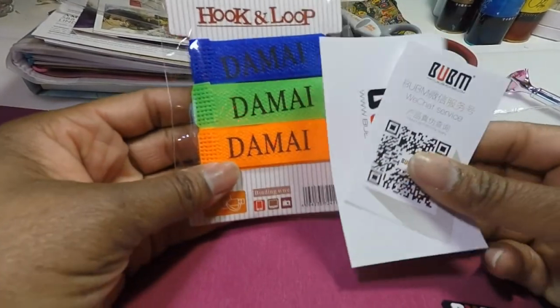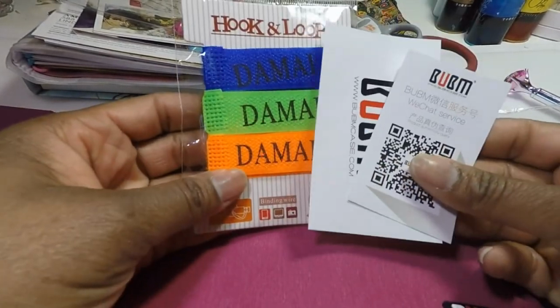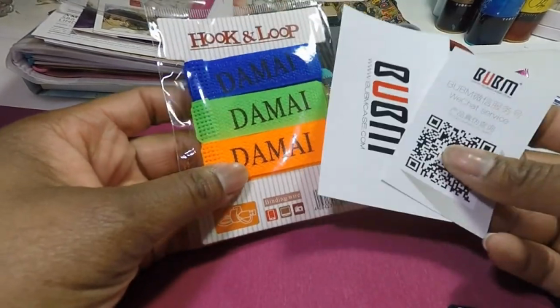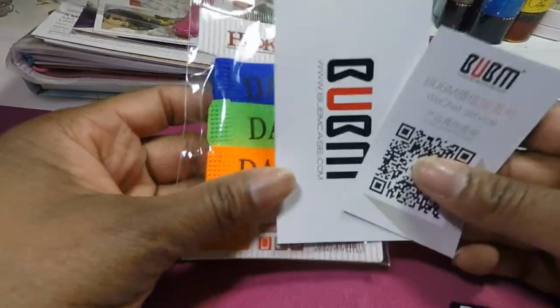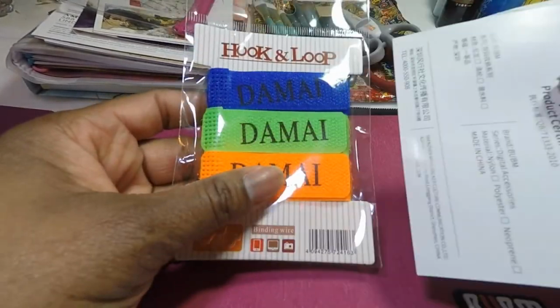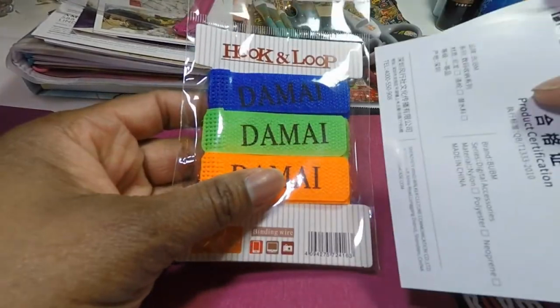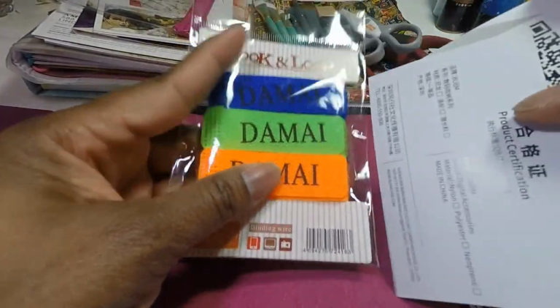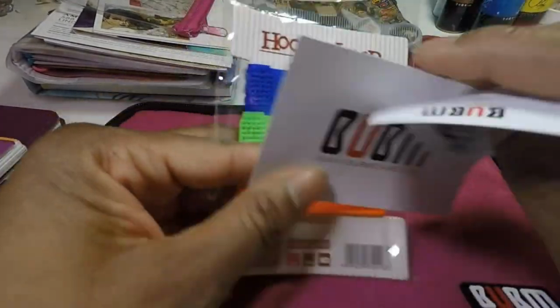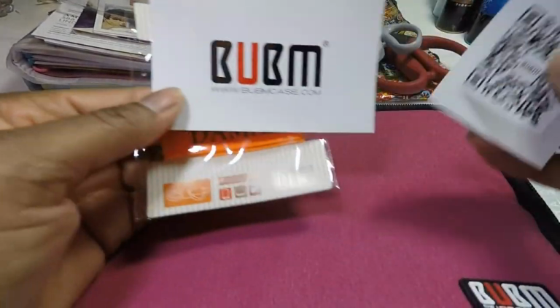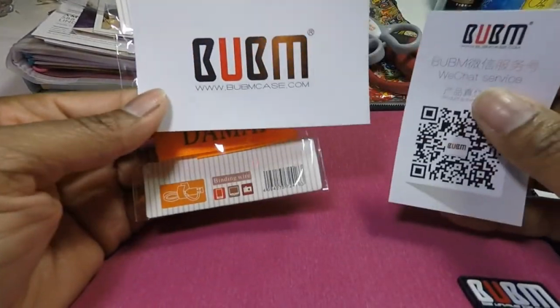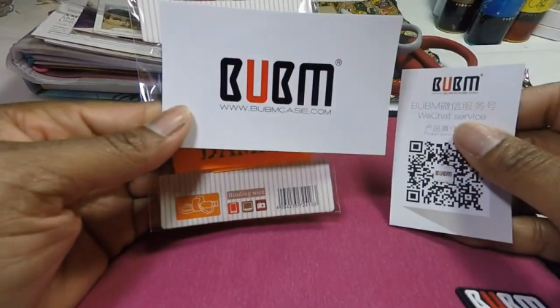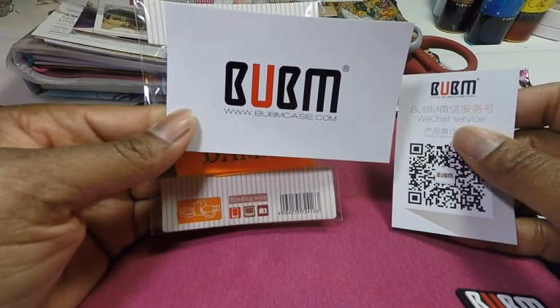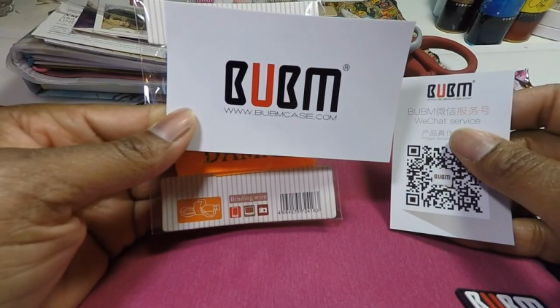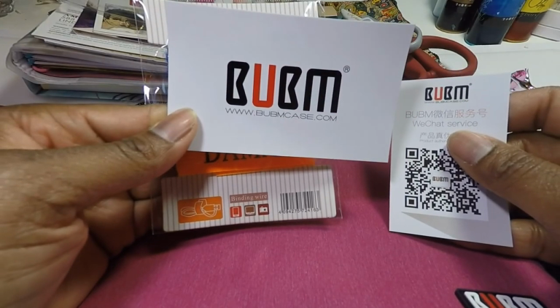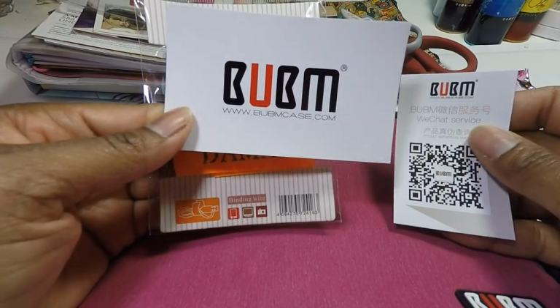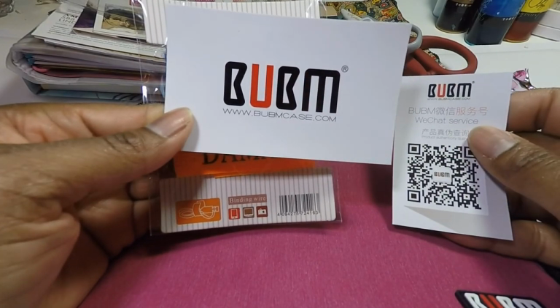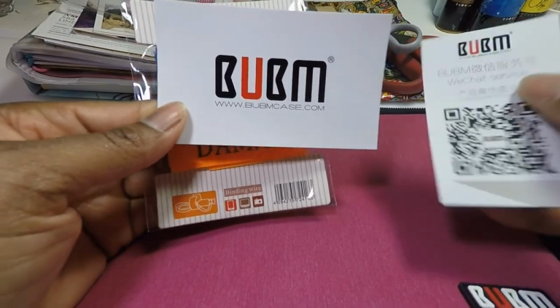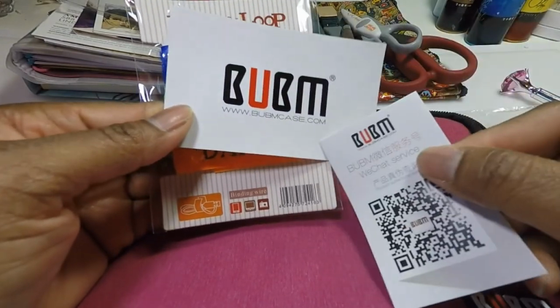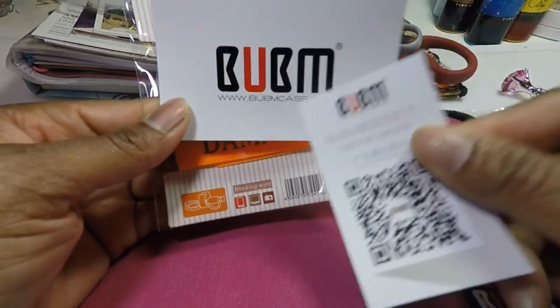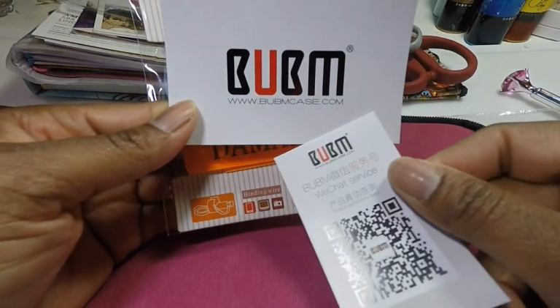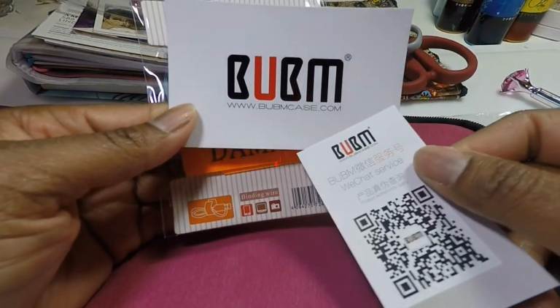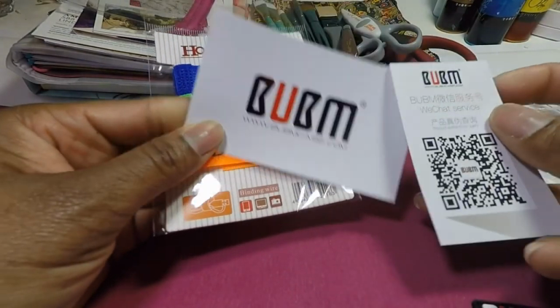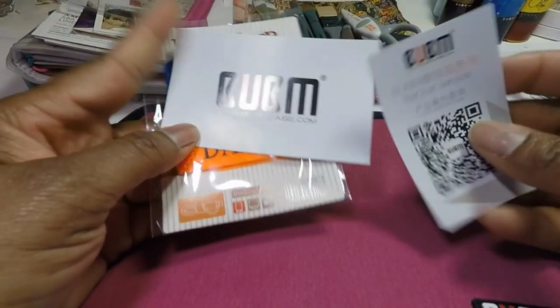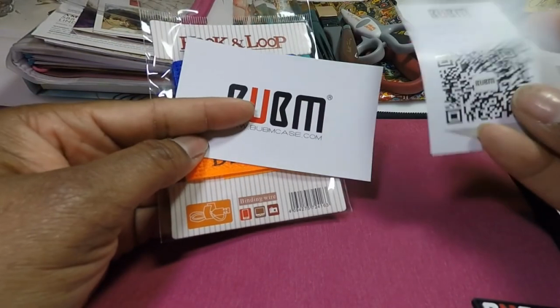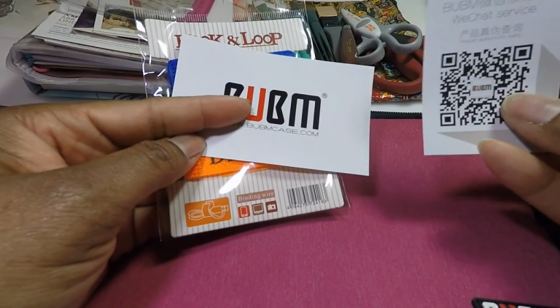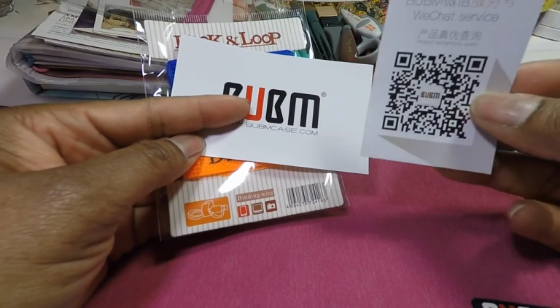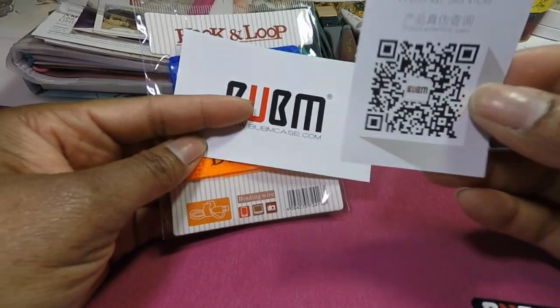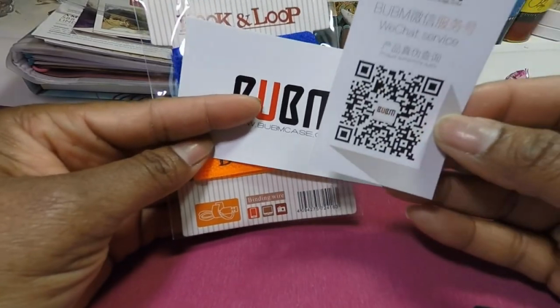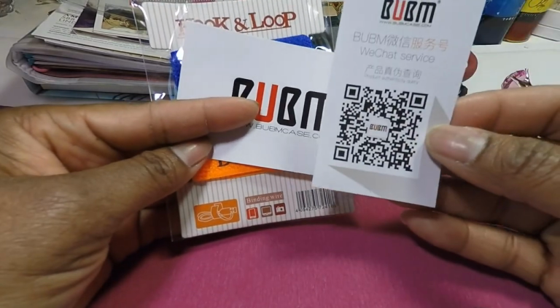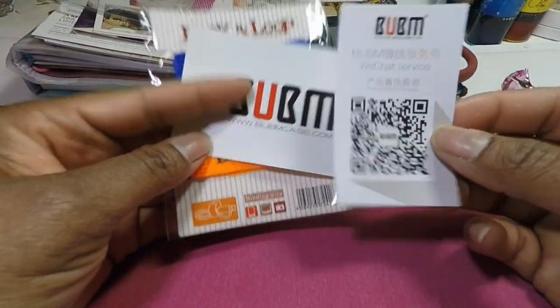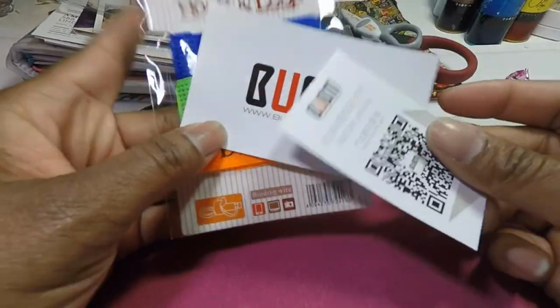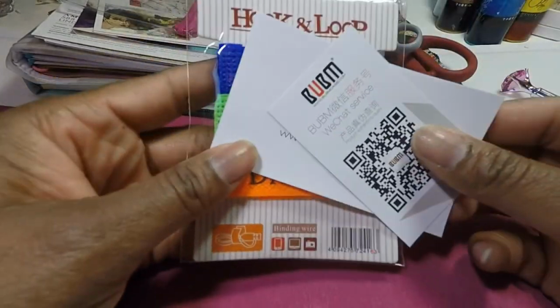This is the name of it — Bubum case, so that's BubumCase.com. You can get them off Amazon and I actually purchased this for $15.99.